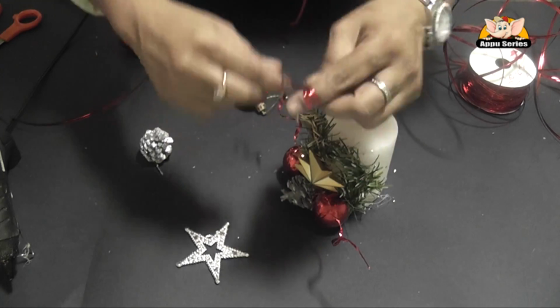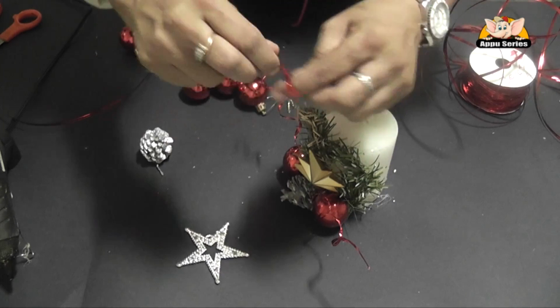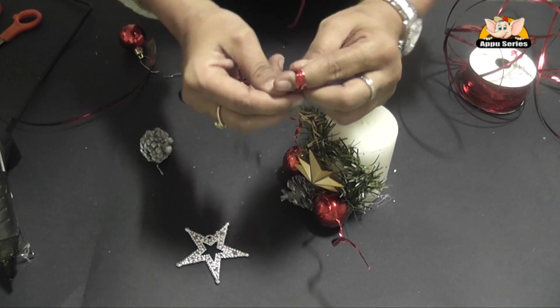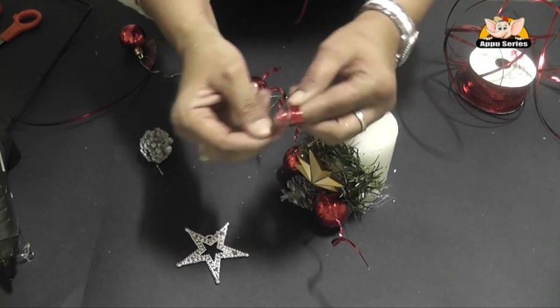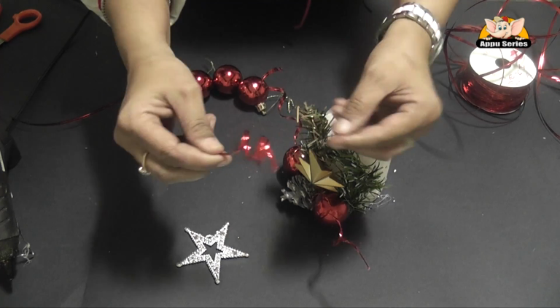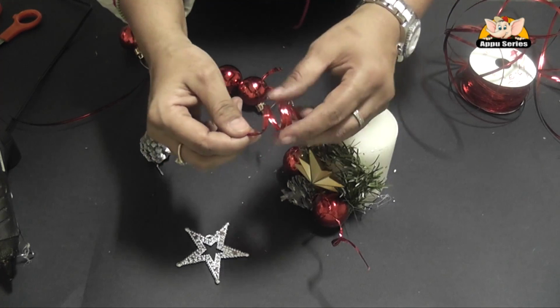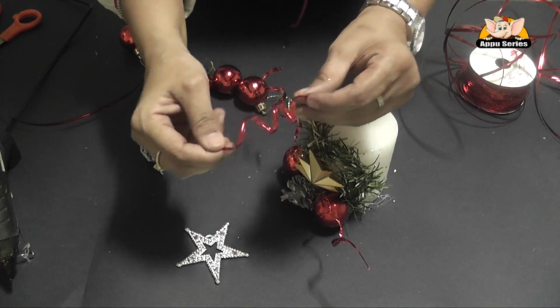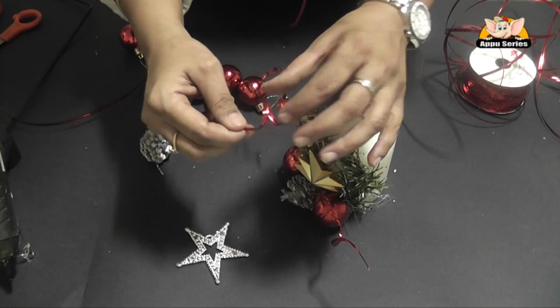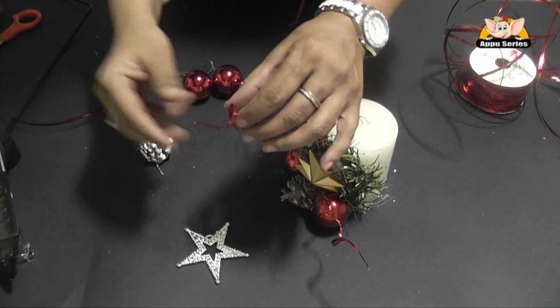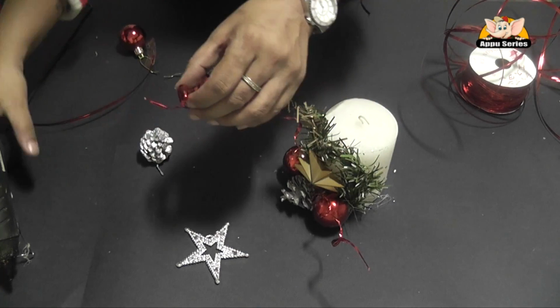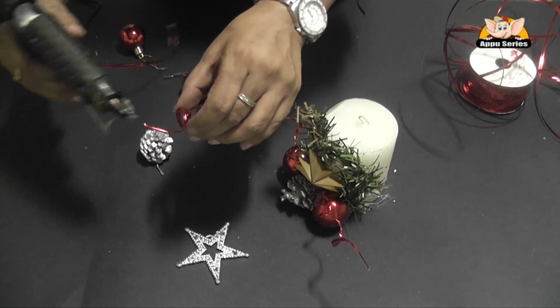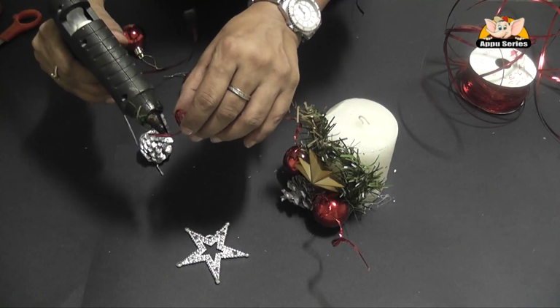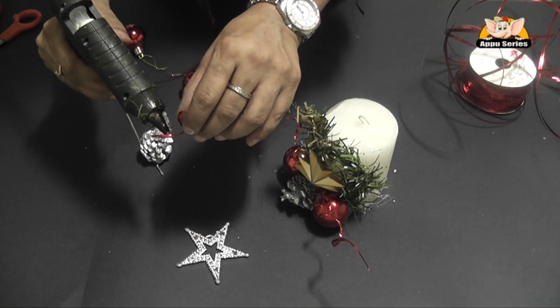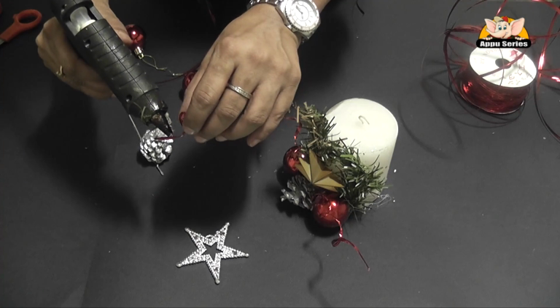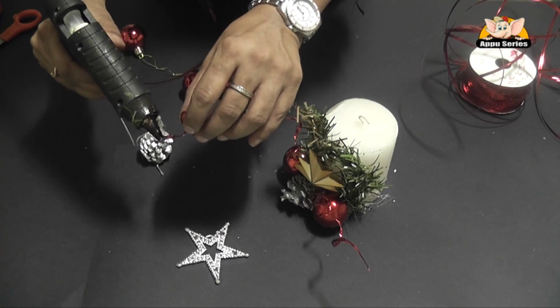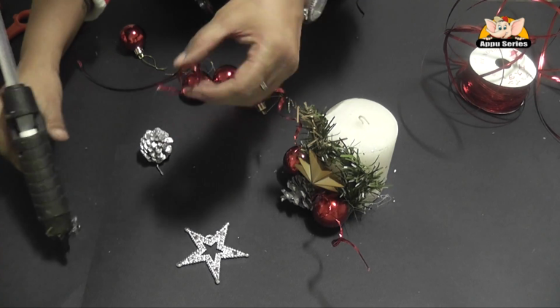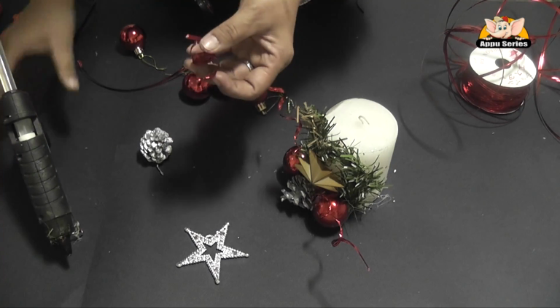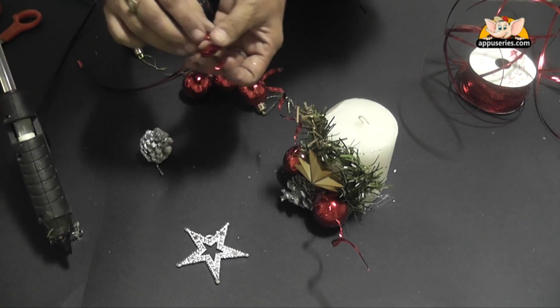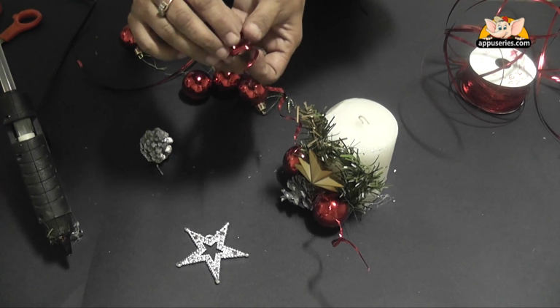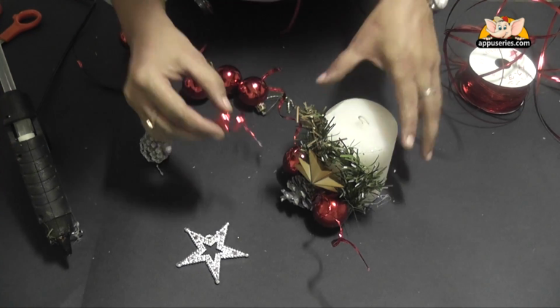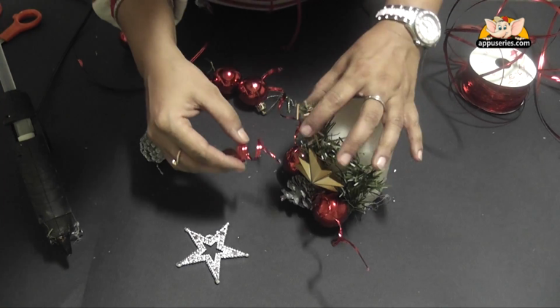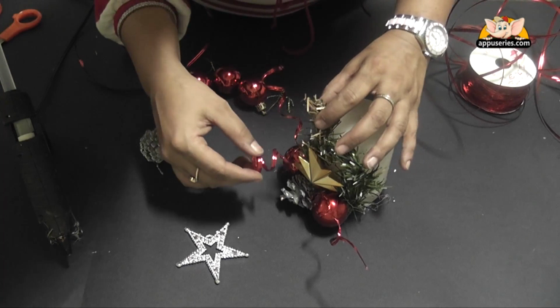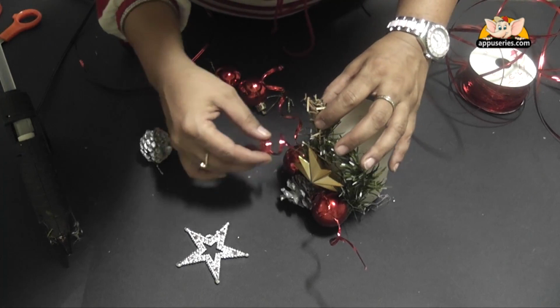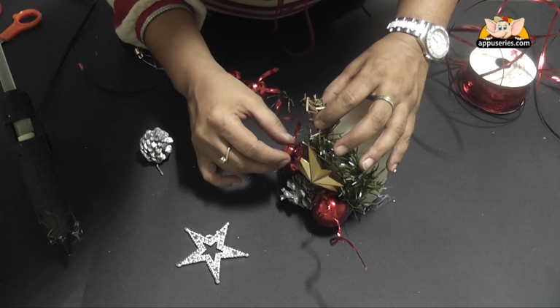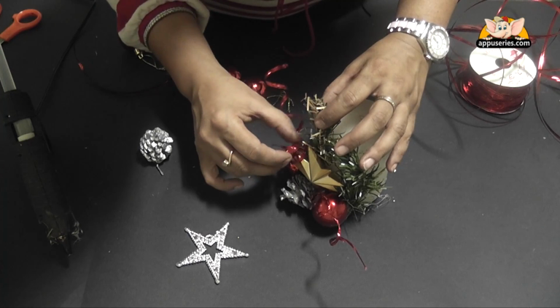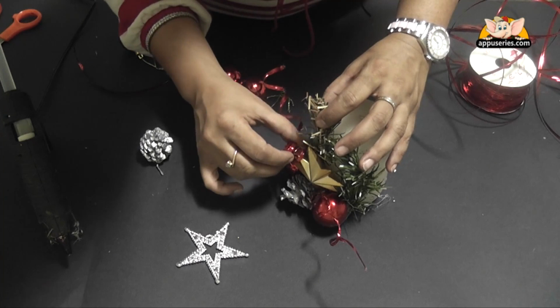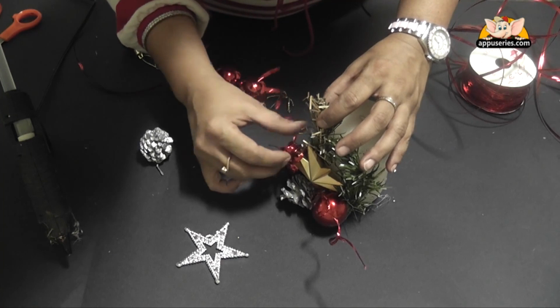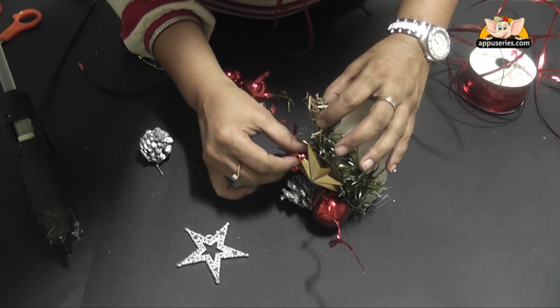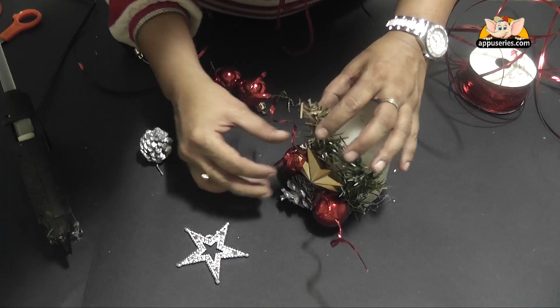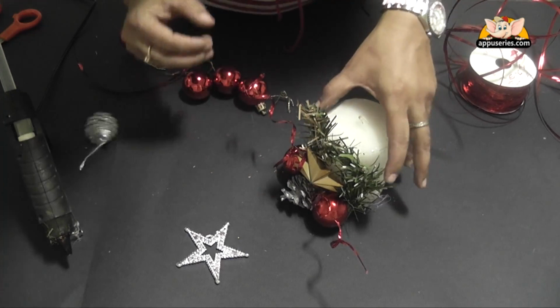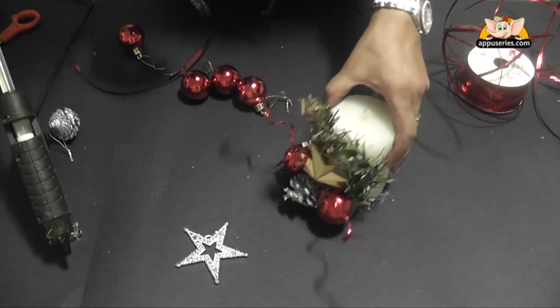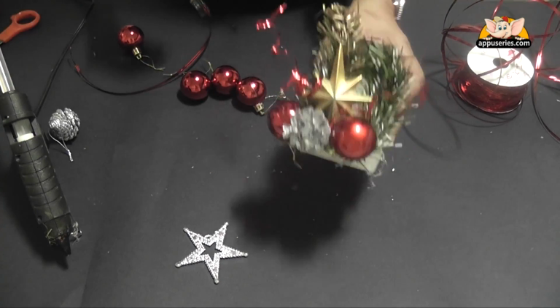Smaller one. That takes care of our pretty Christmas candle.